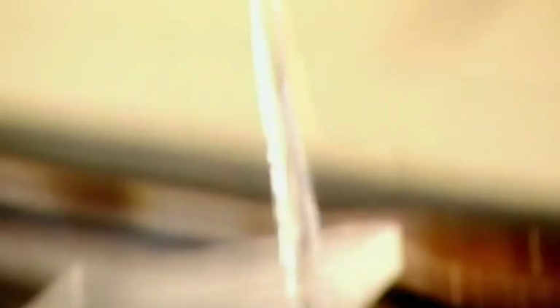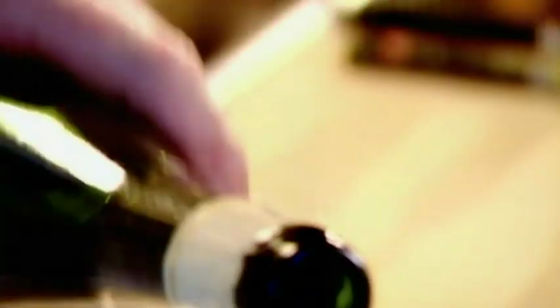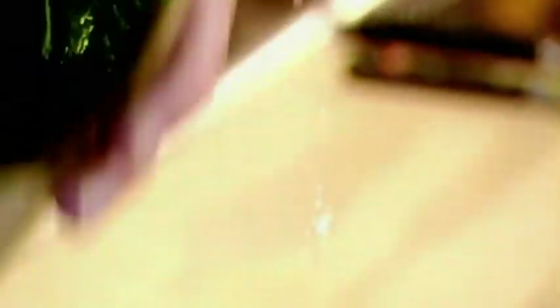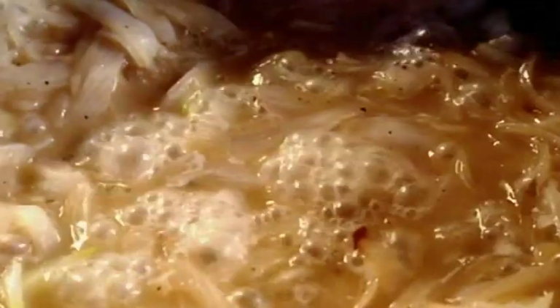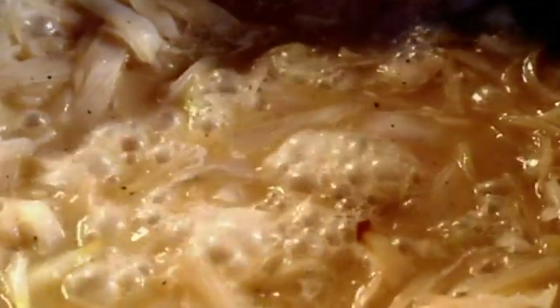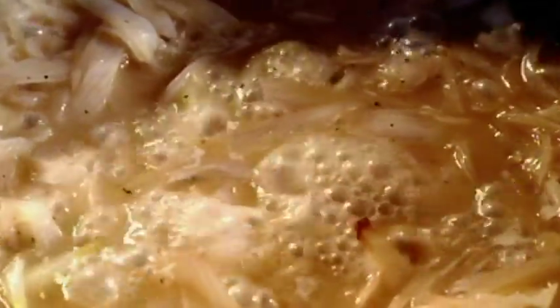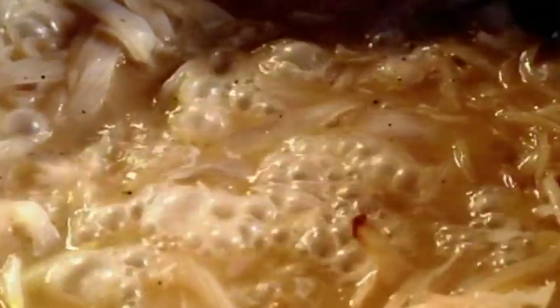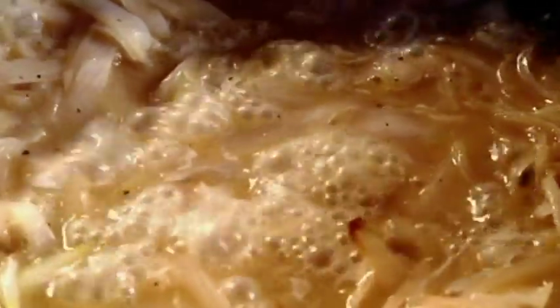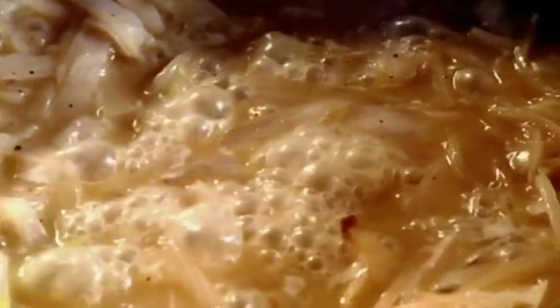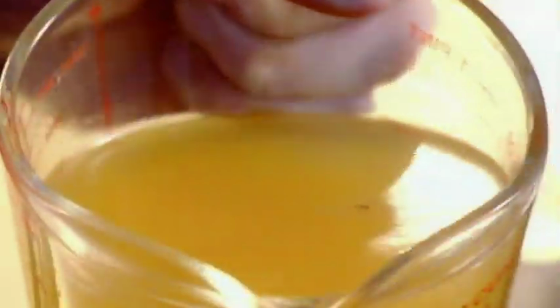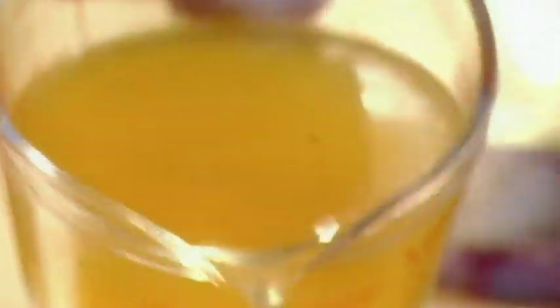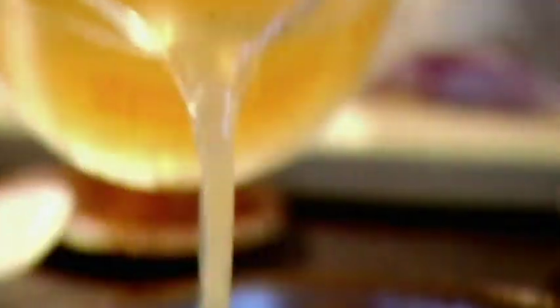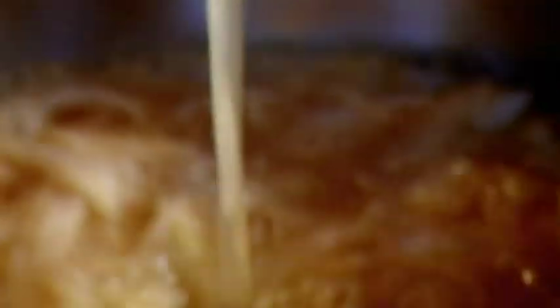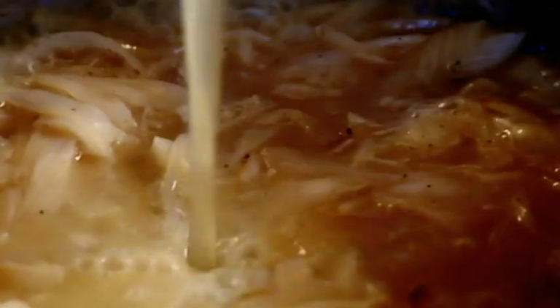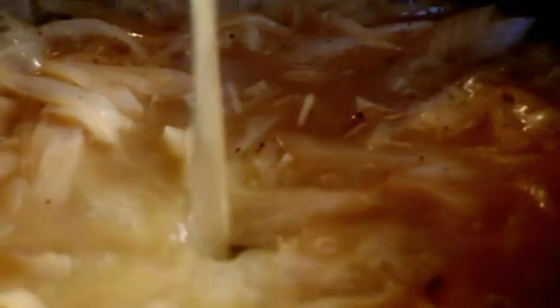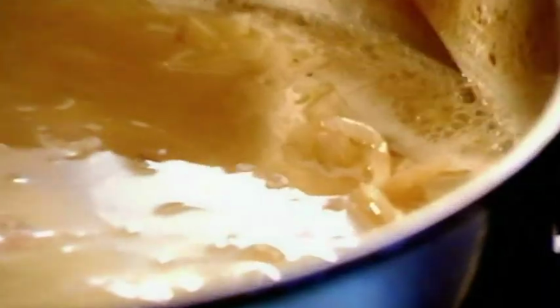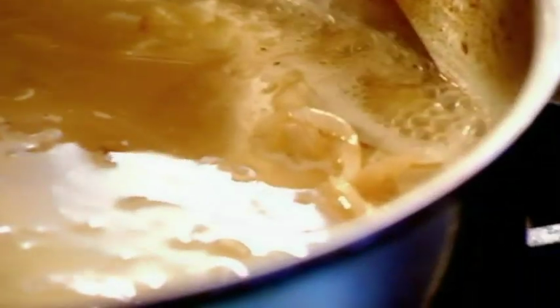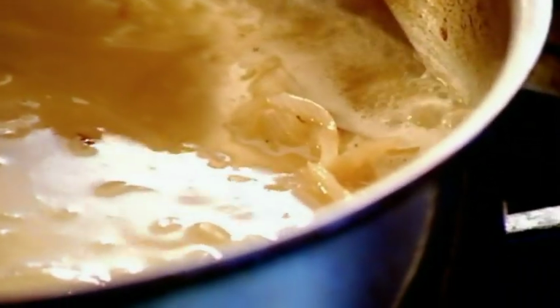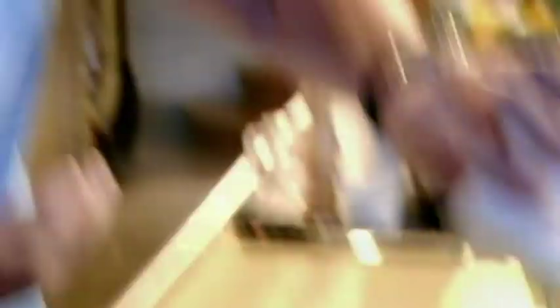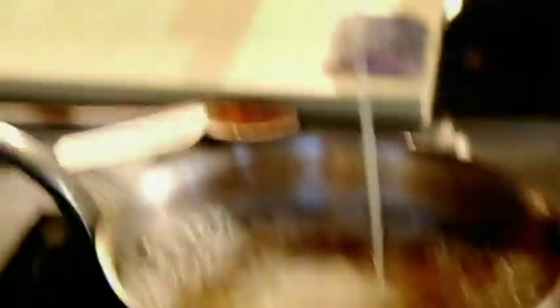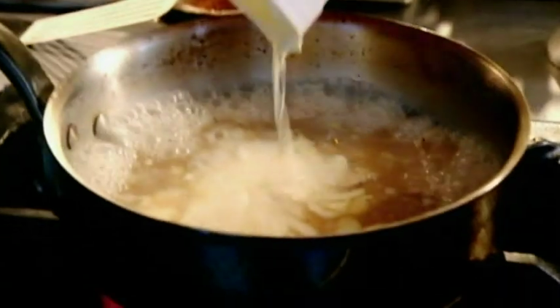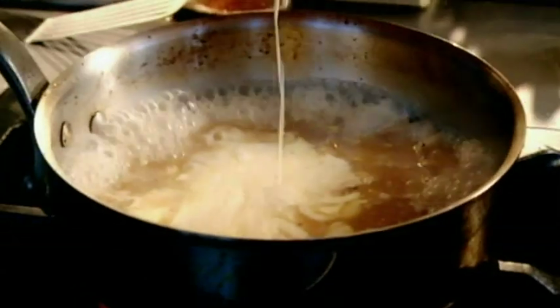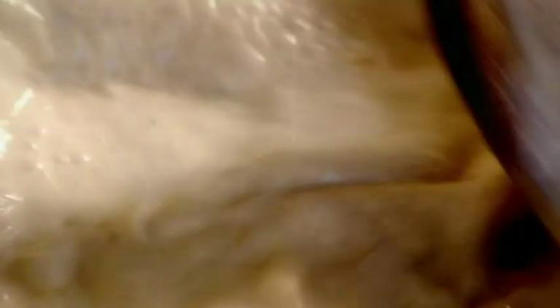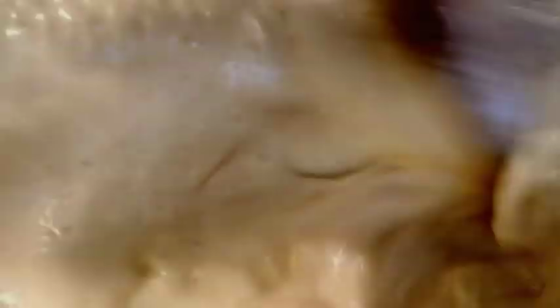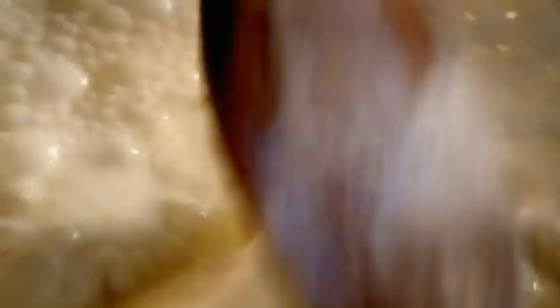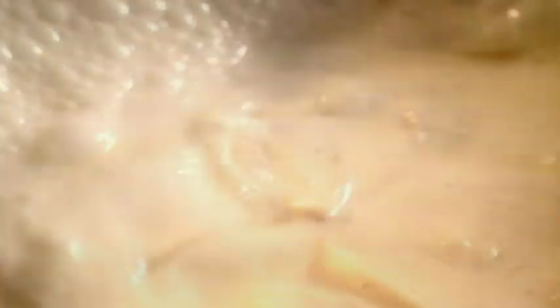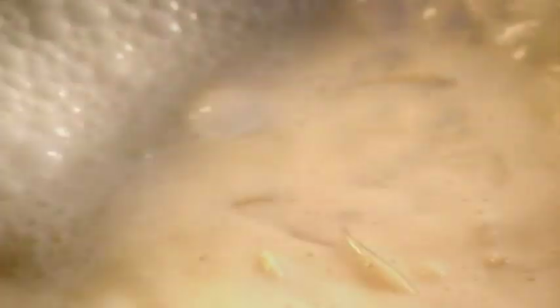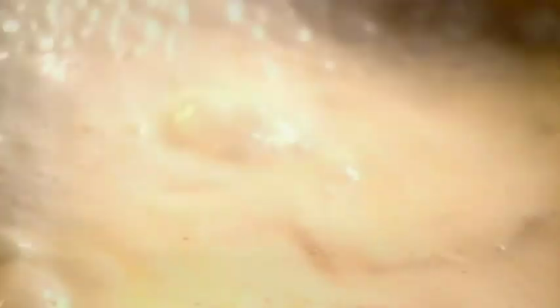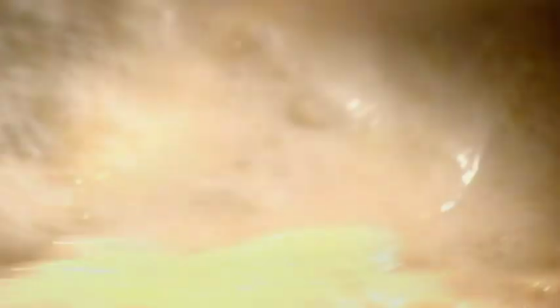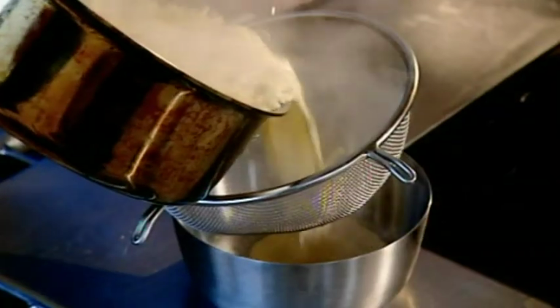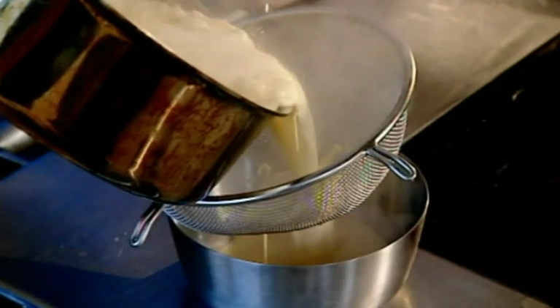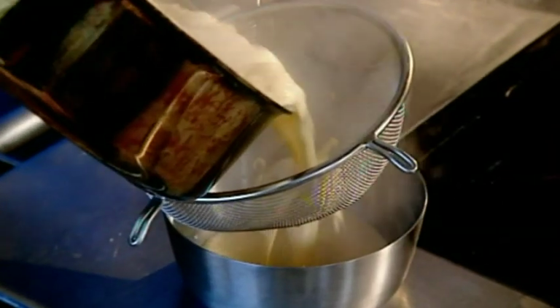Reduce. Fish stock in. Reduce again. Cream in. Bring it back up to the boil, then through a sieve.